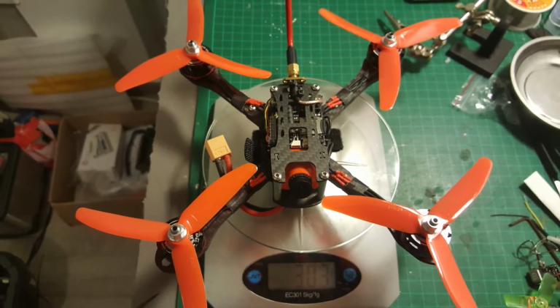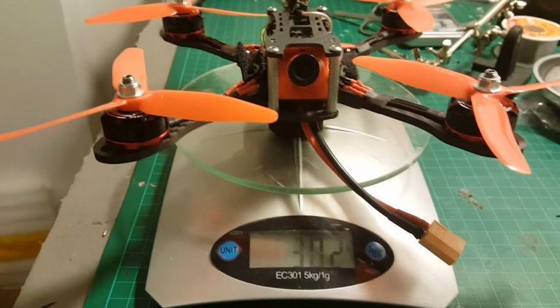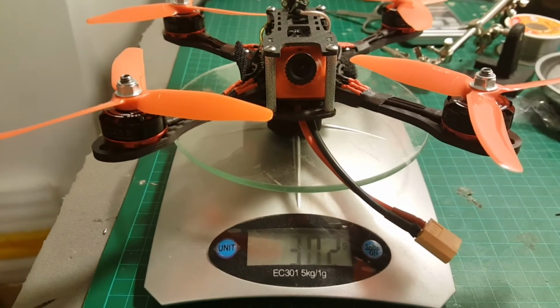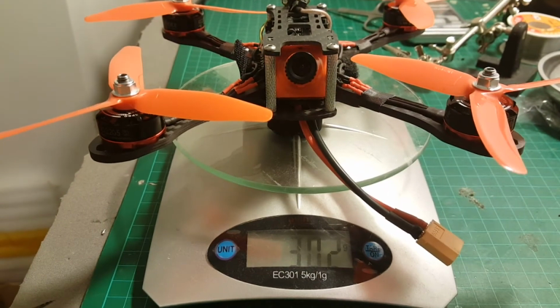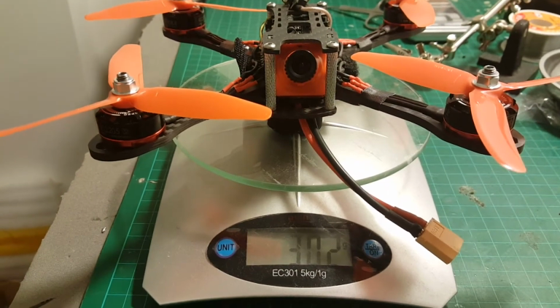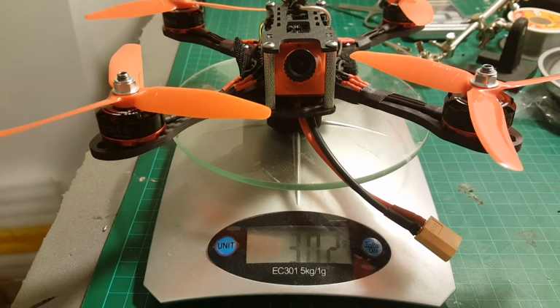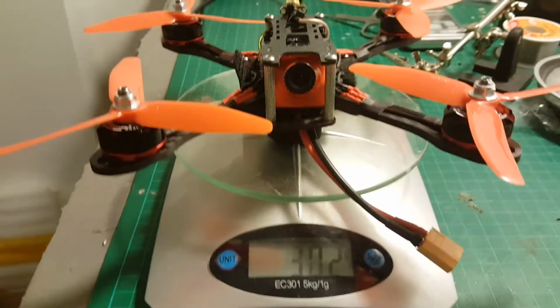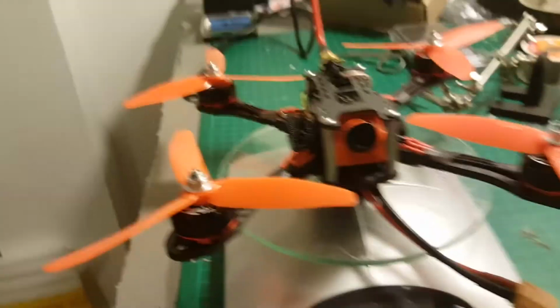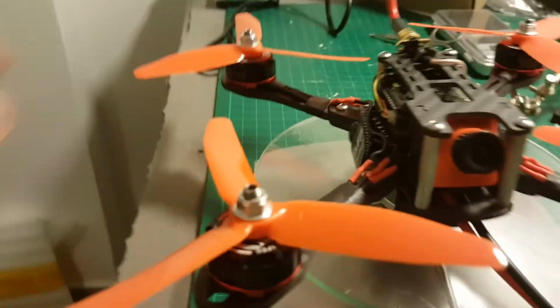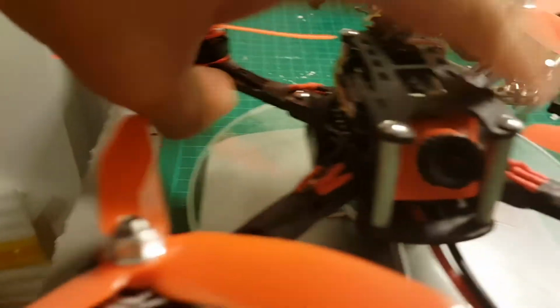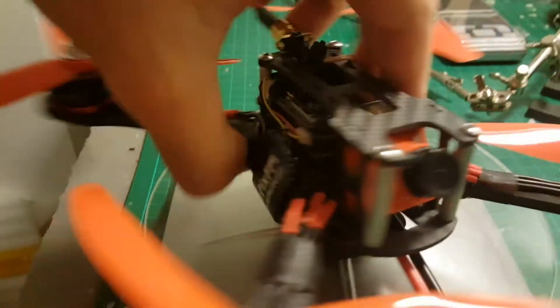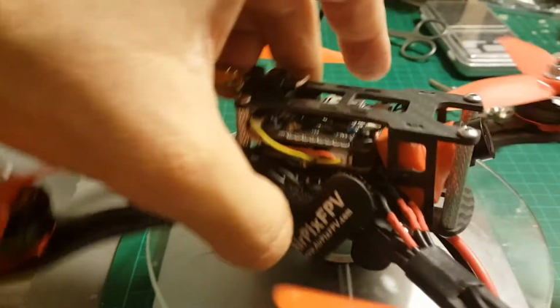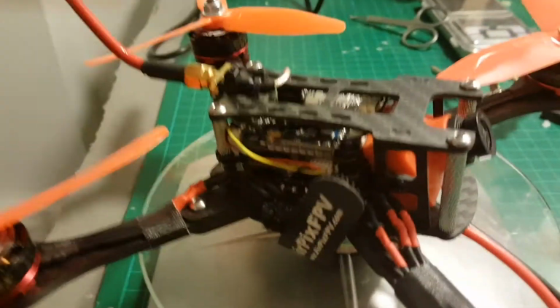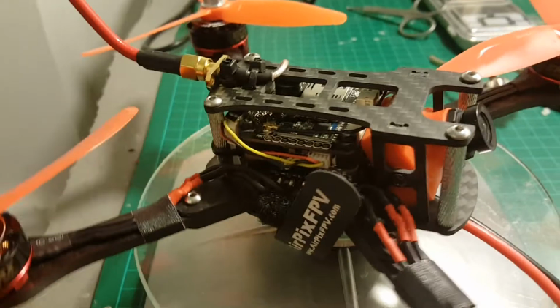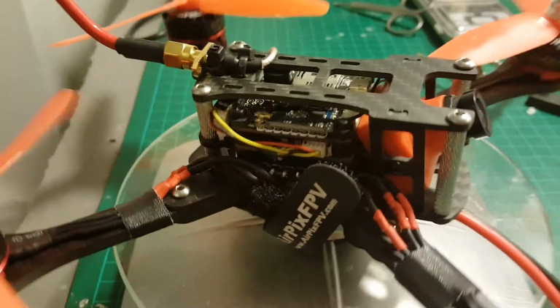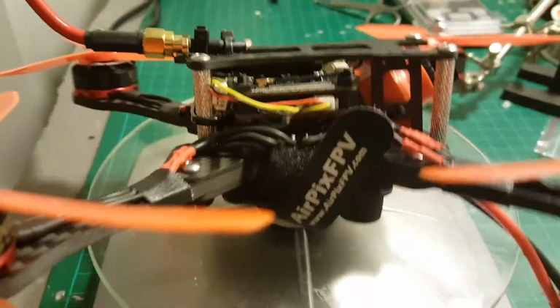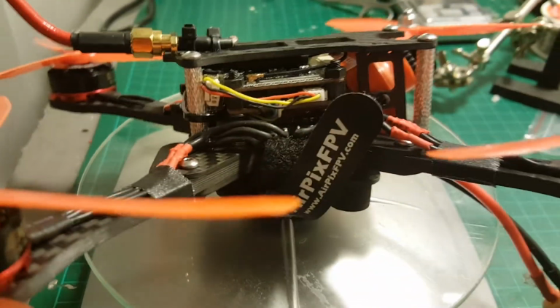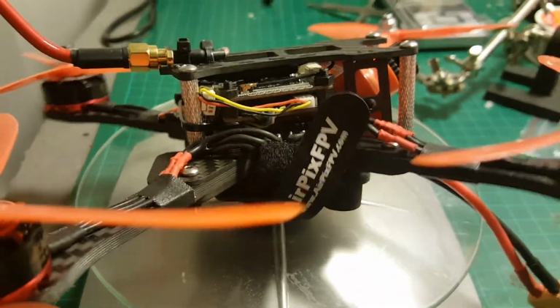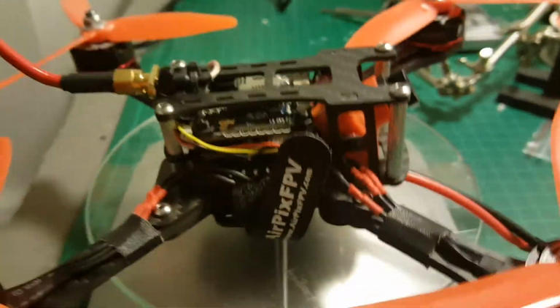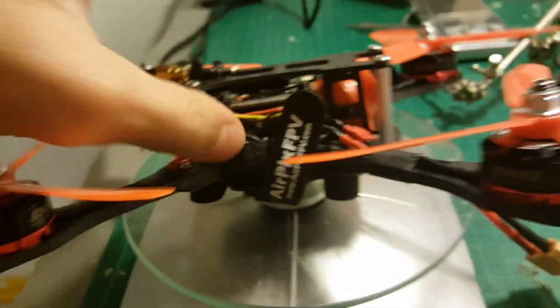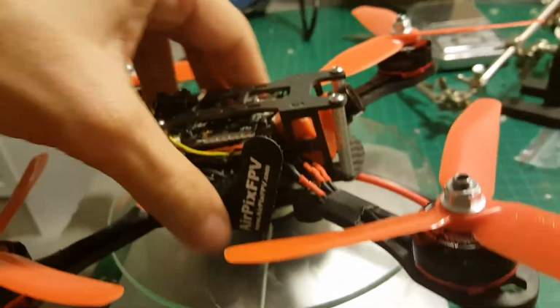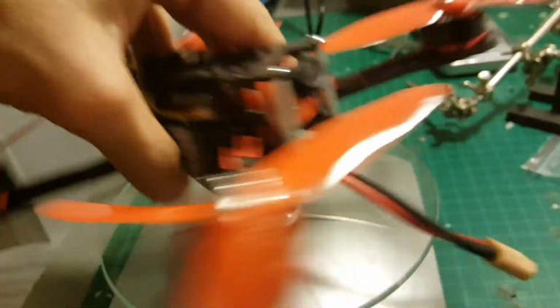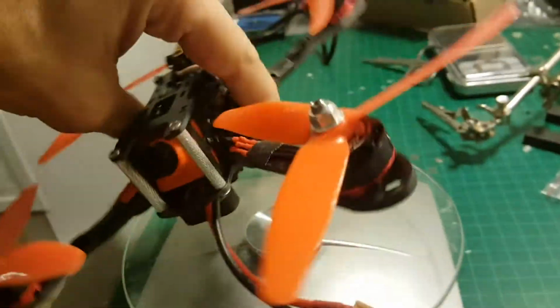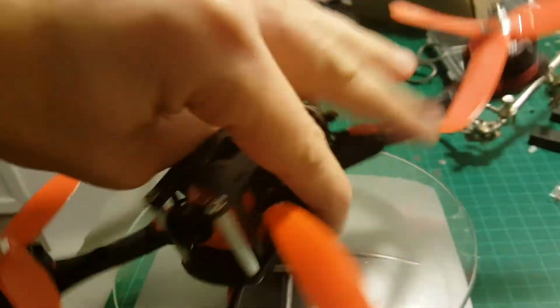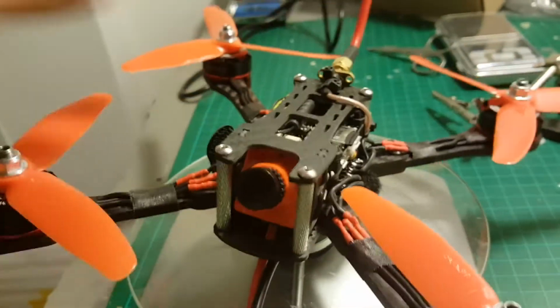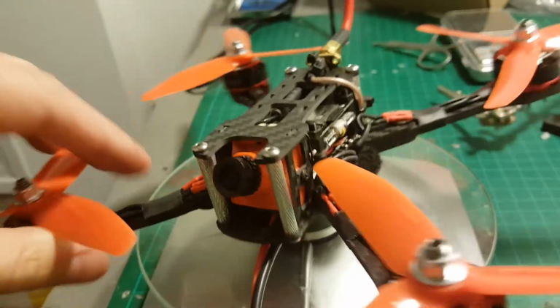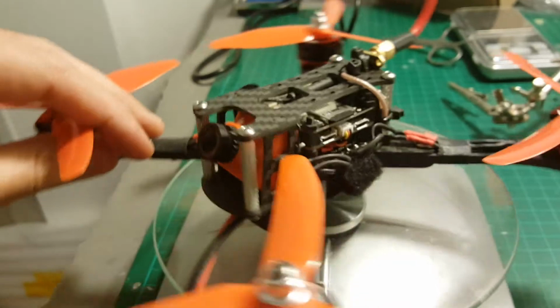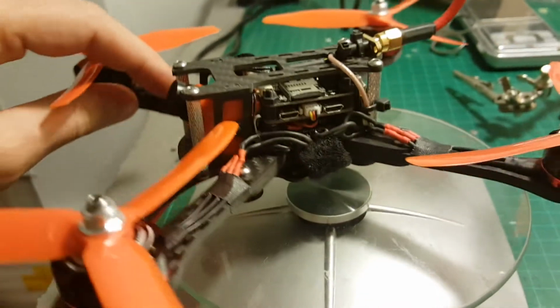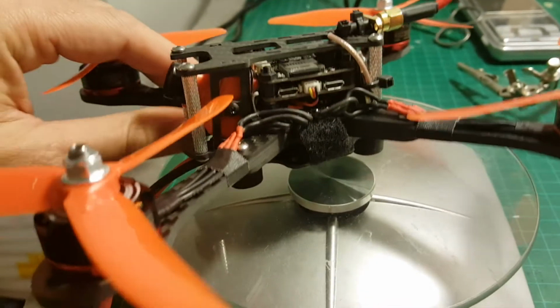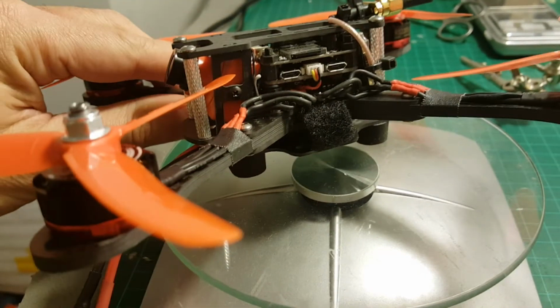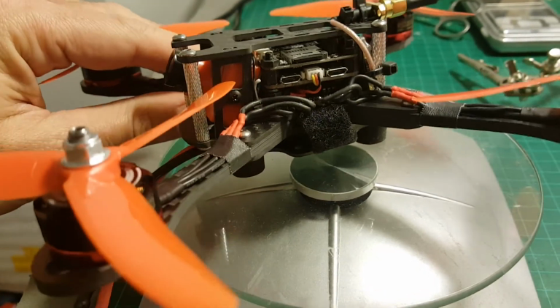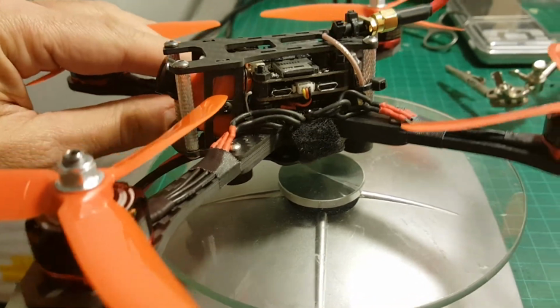The total weight without the battery is 302 grams, so it's pretty light. I'm pretty happy with the build. I hope you enjoyed this video and I will post a test flight in the next few days.